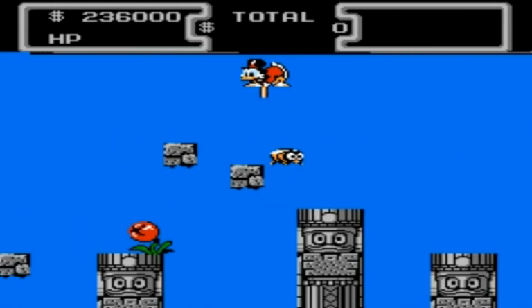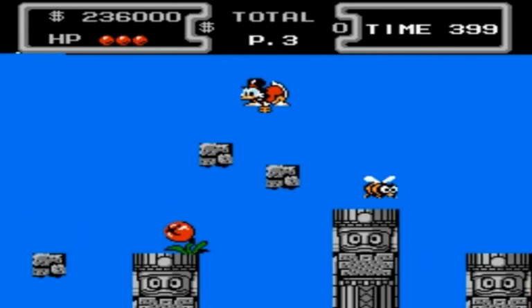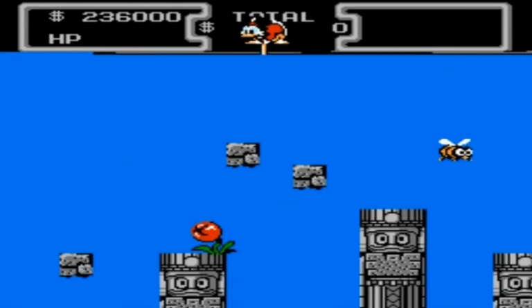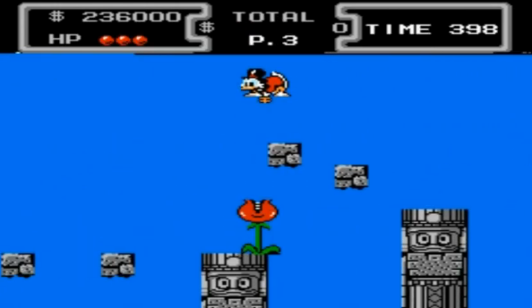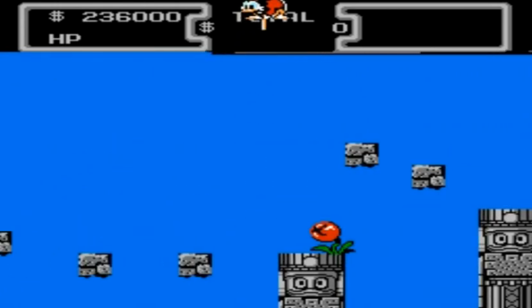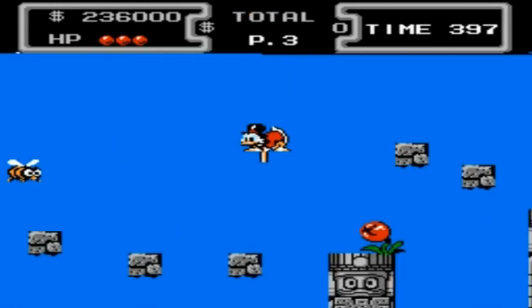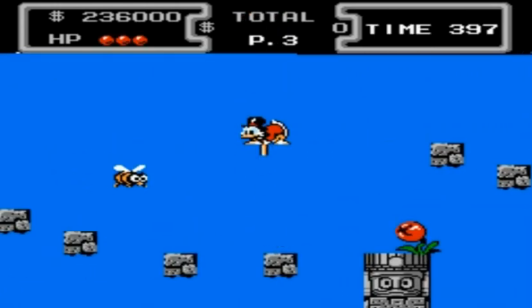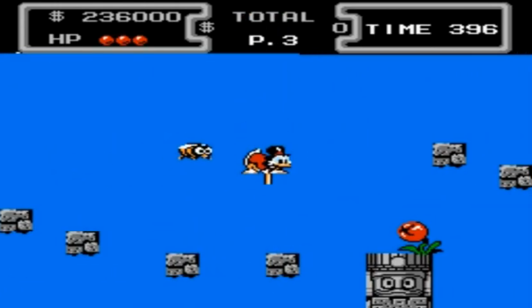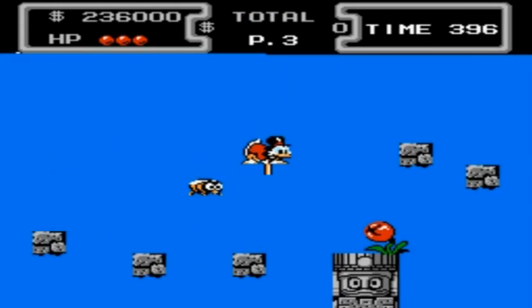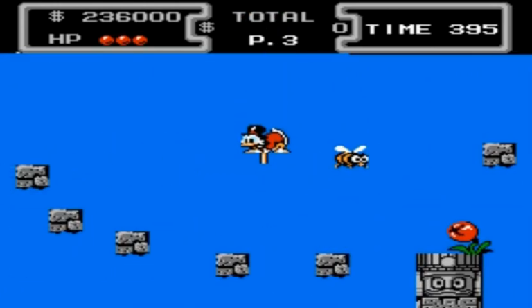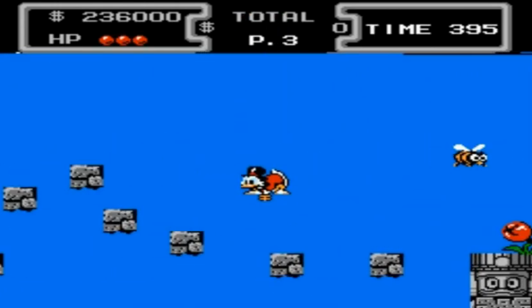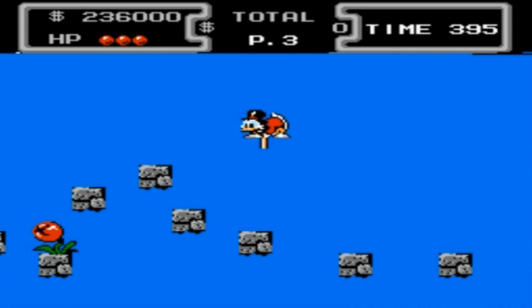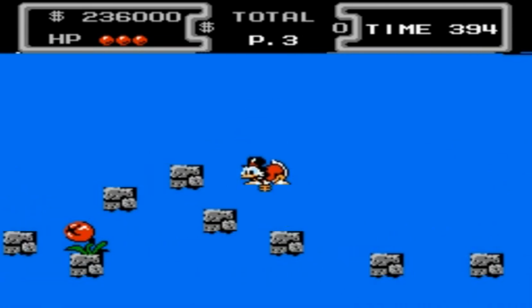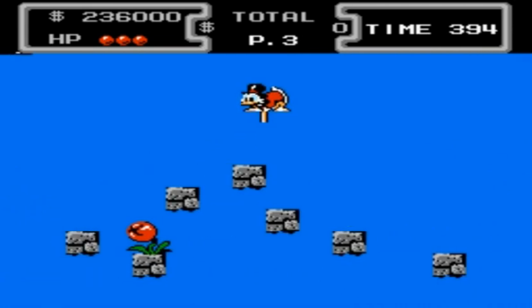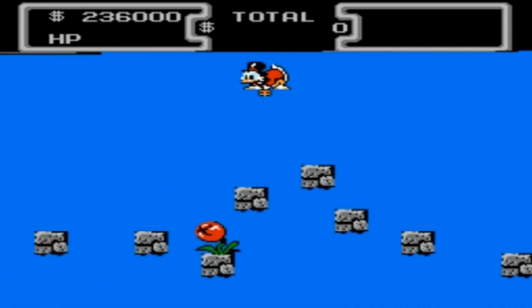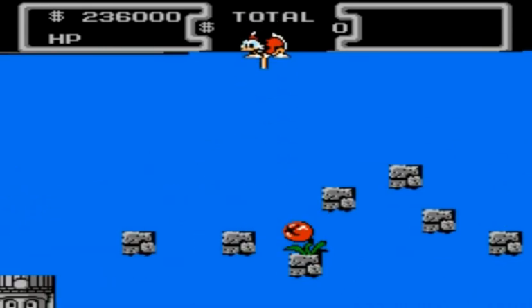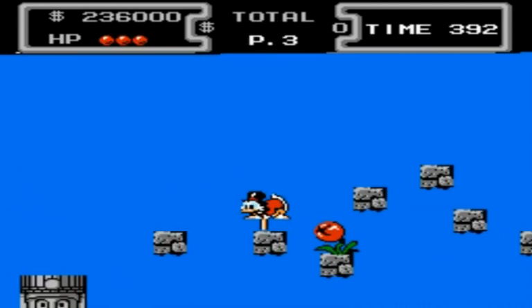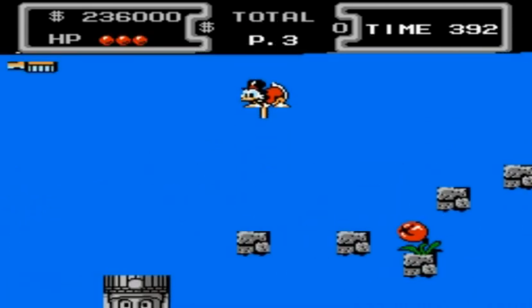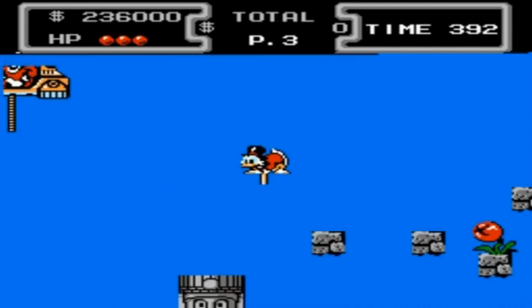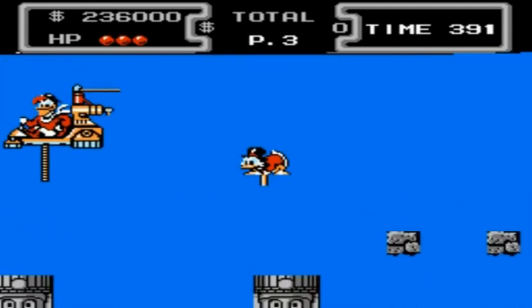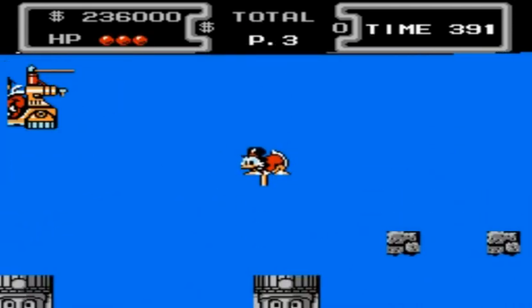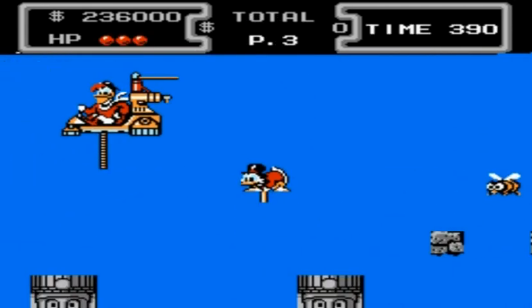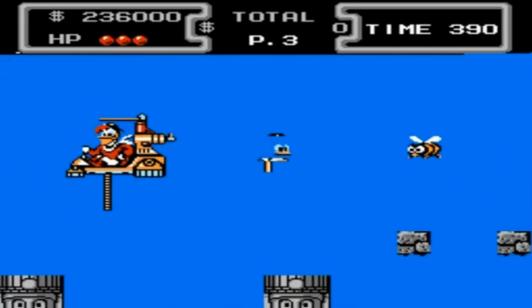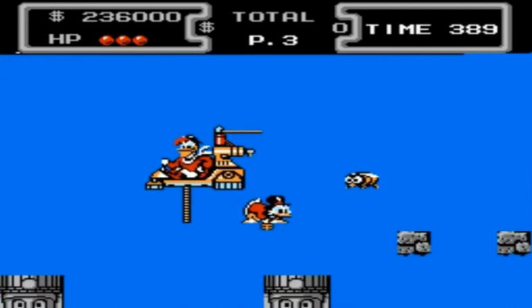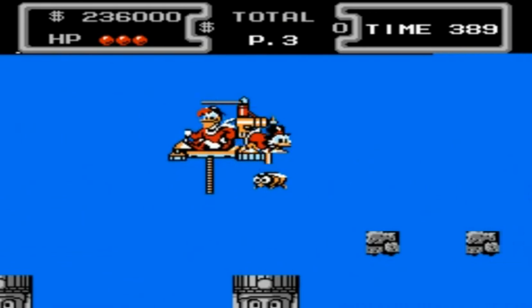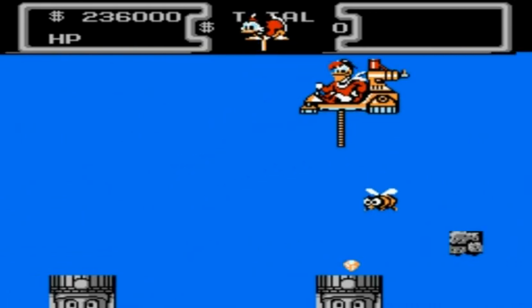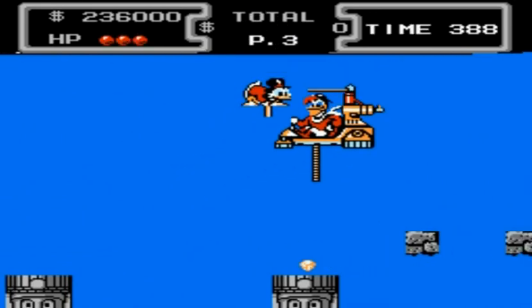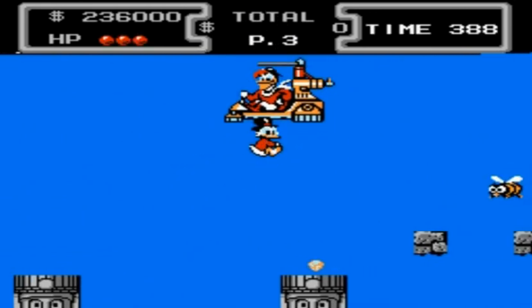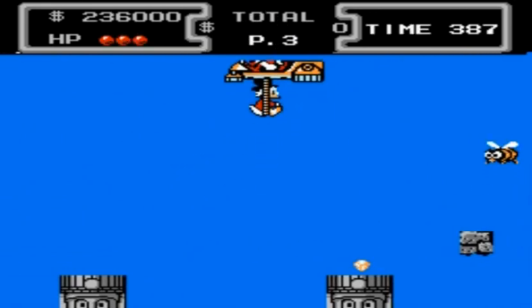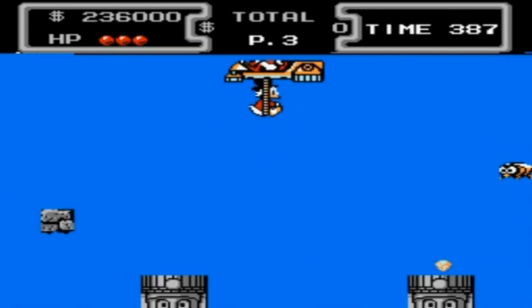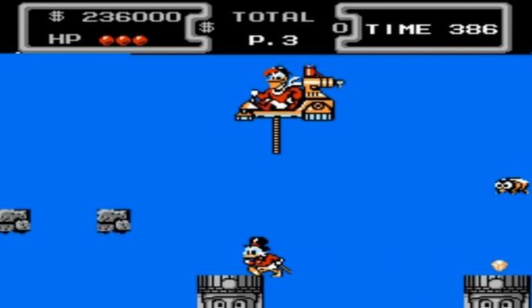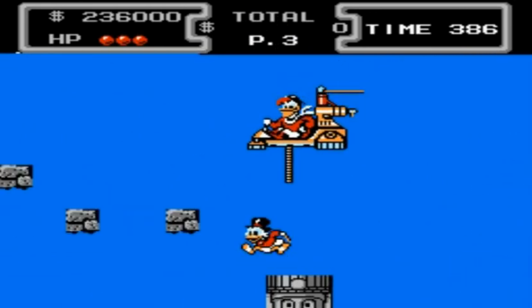Now I am playing on the difficult setting, which basically means every enemy is going to take away one full health bar. But on the easier difficulties they won't take away as much health, and it's a good place to start if you've never played the game before, so you don't really know where the enemies are coming from.